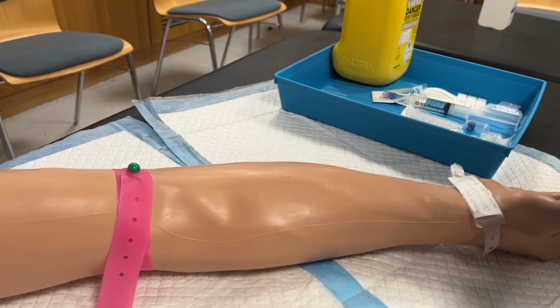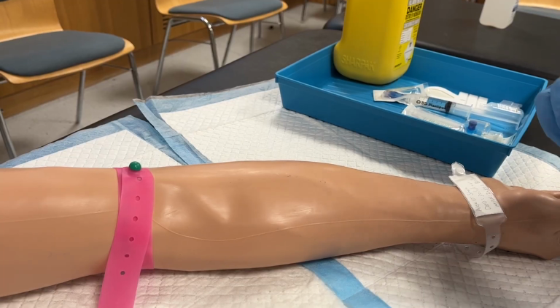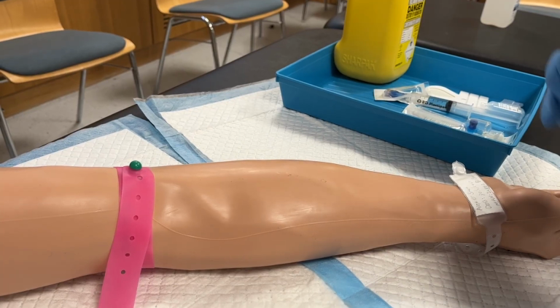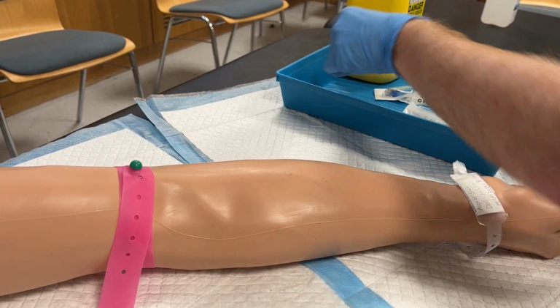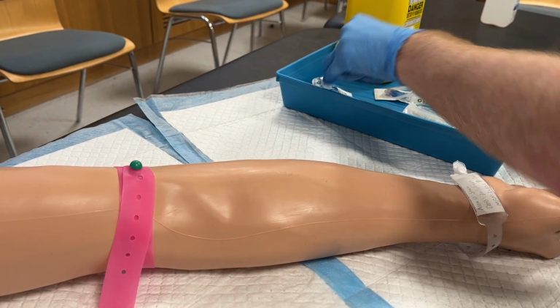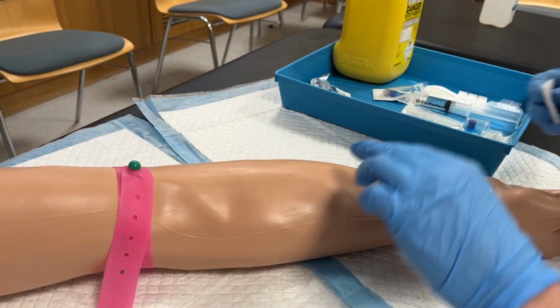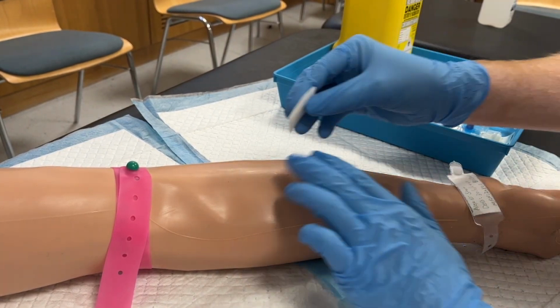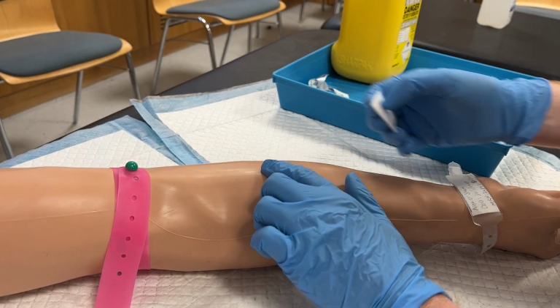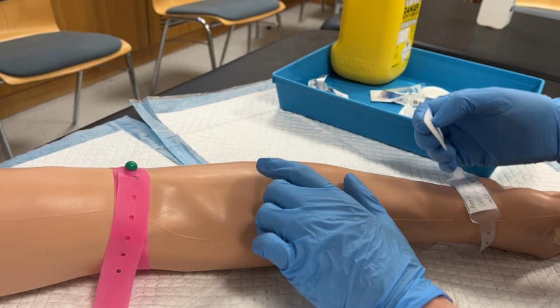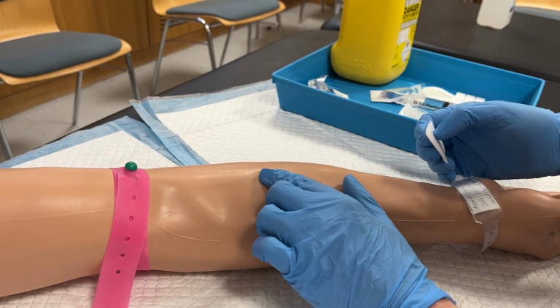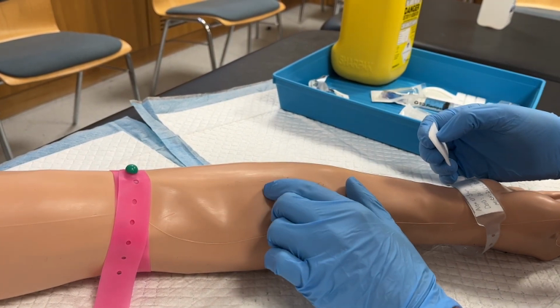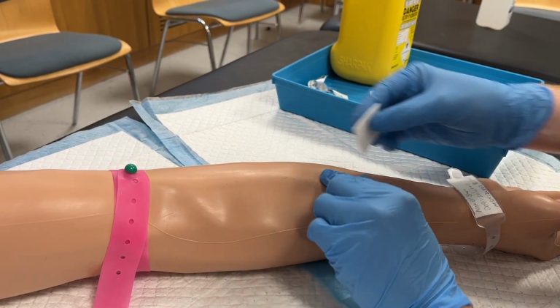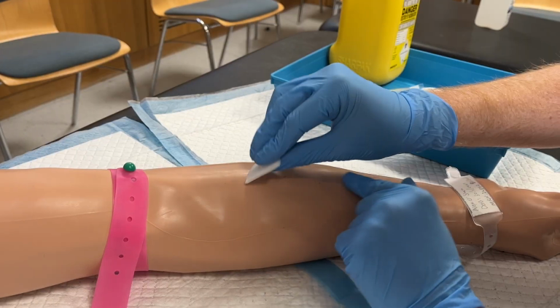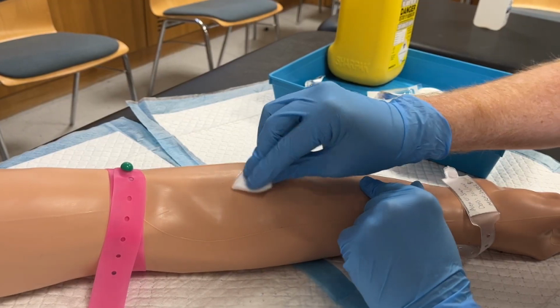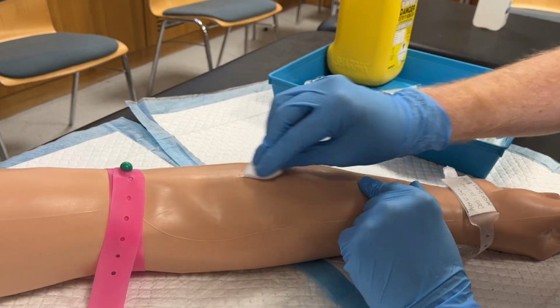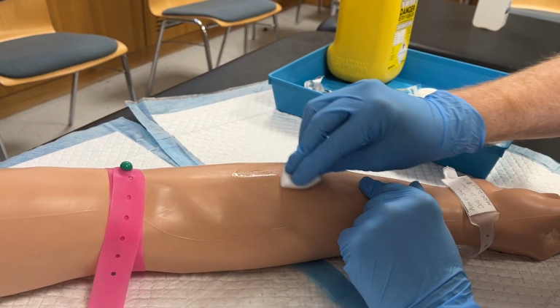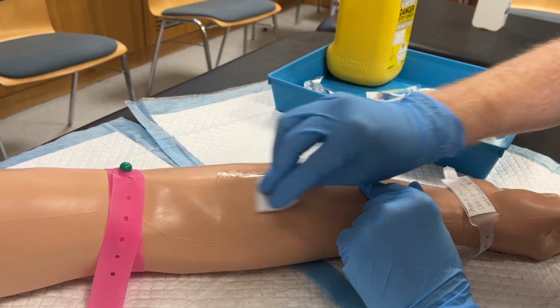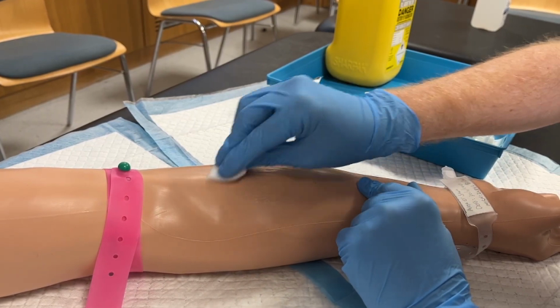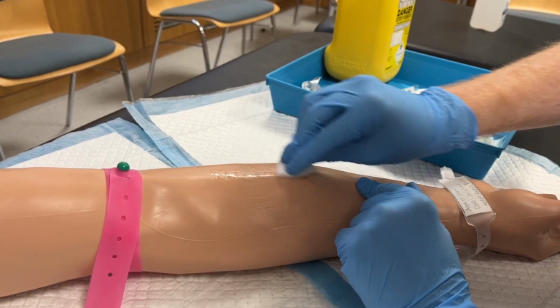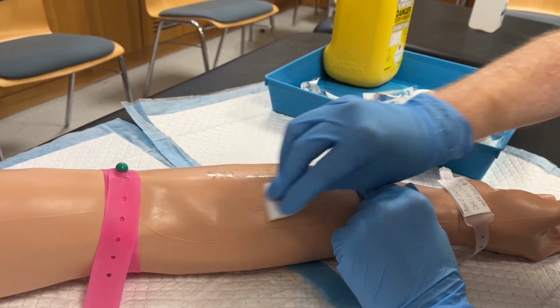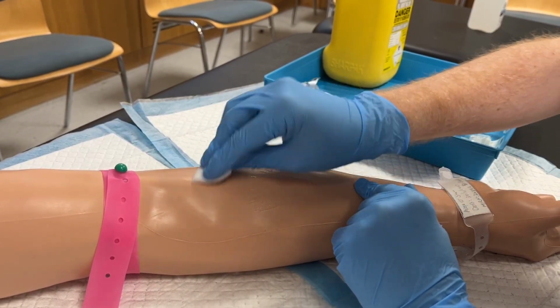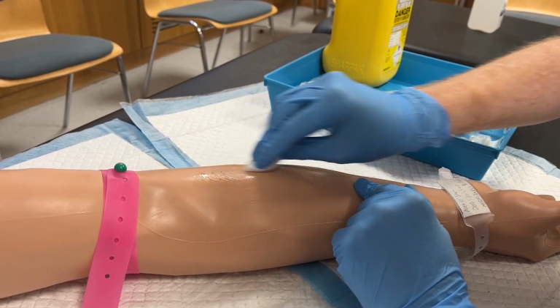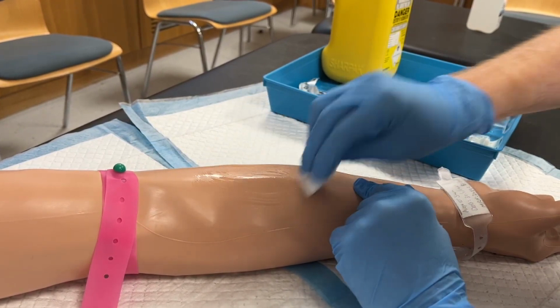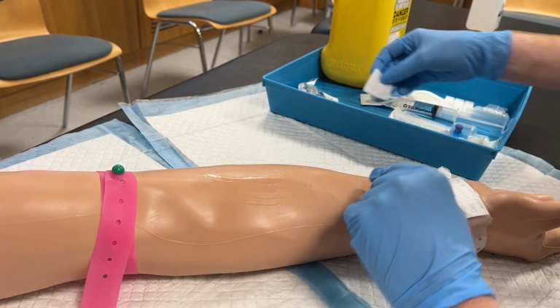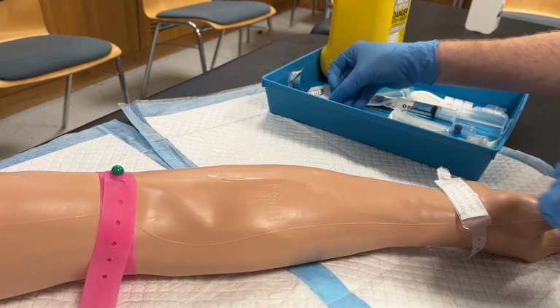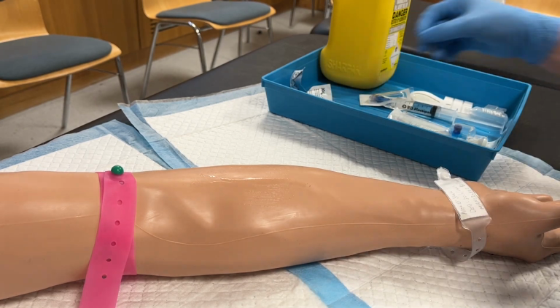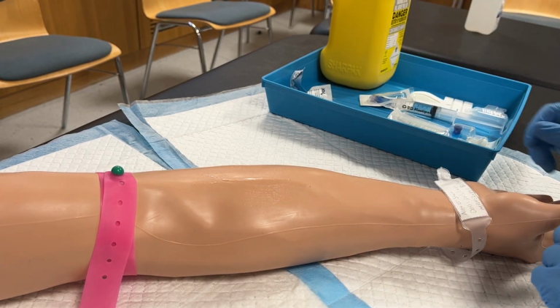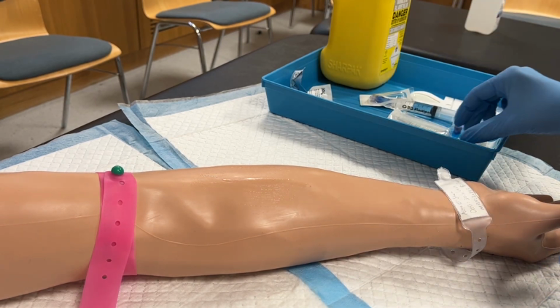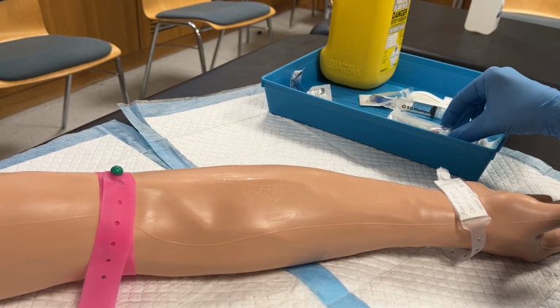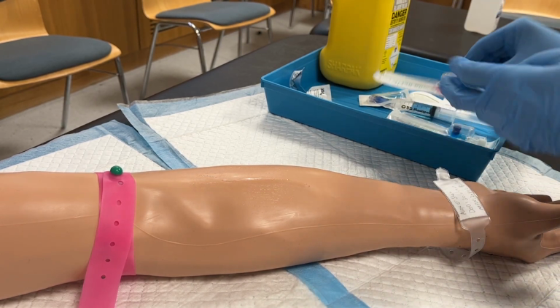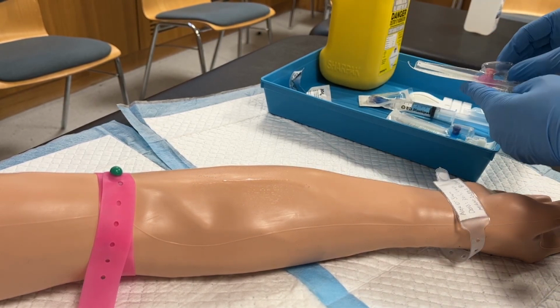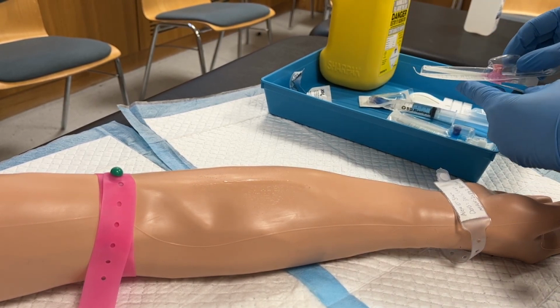To look at this process in more detail, after the tourniquet has been applied and the ideal vein has been palpated, the skin is sanitised with an alcohol swab using circular motions. Allow the skin to dry as you remove the cannula from its packaging and assess its components.